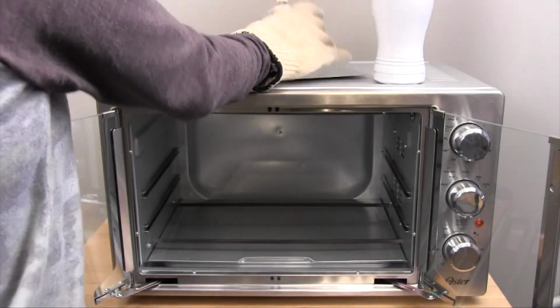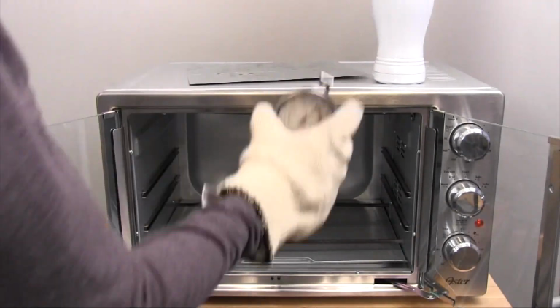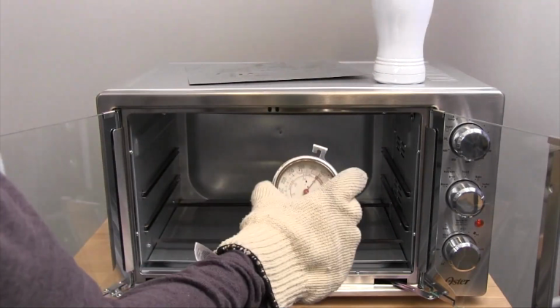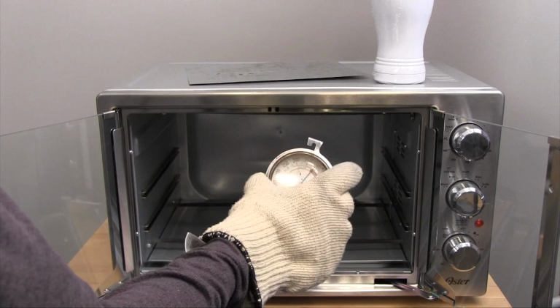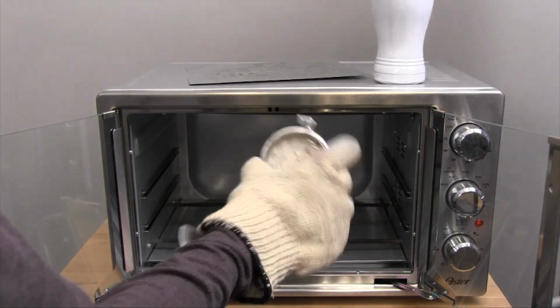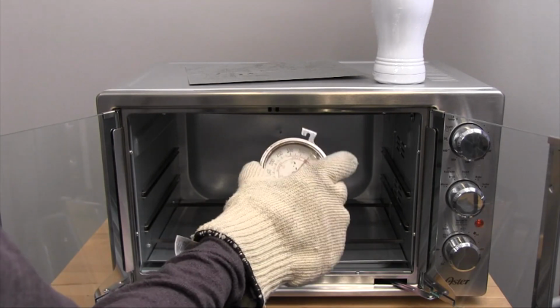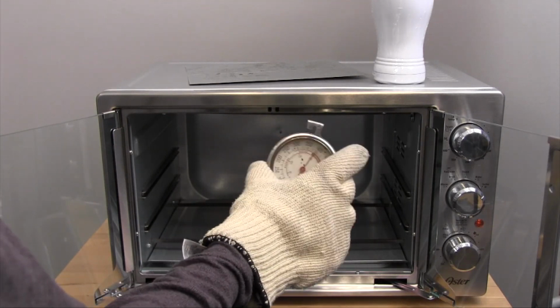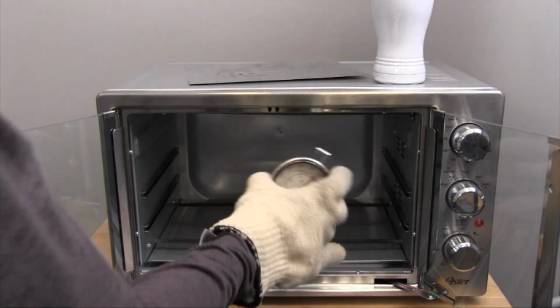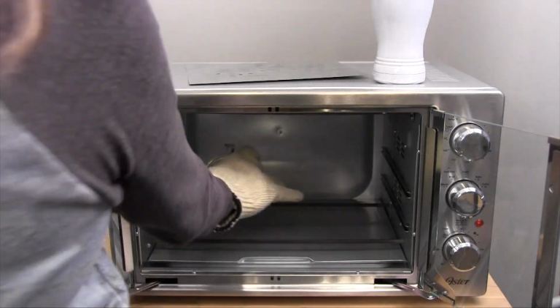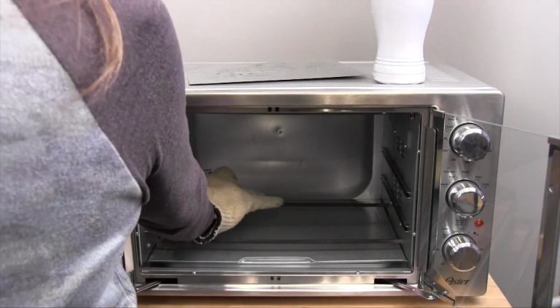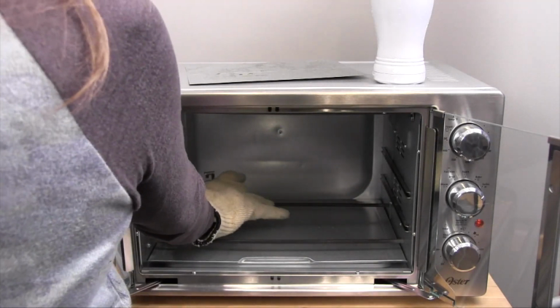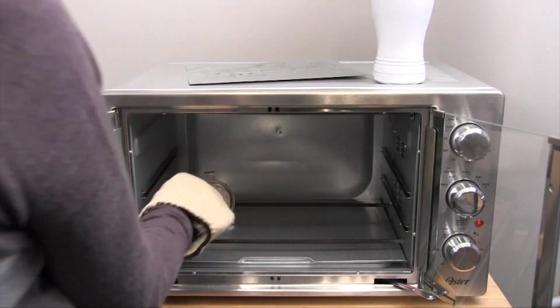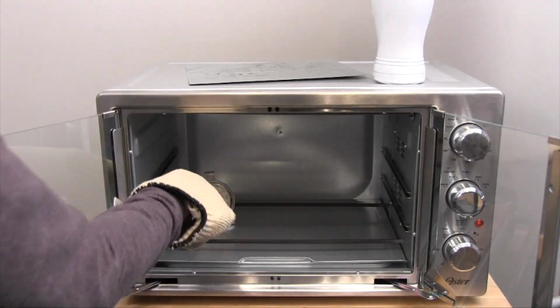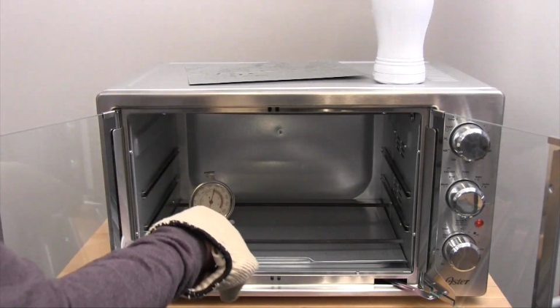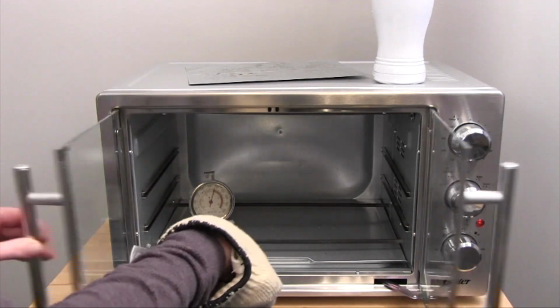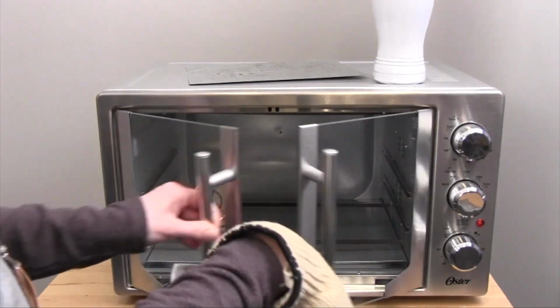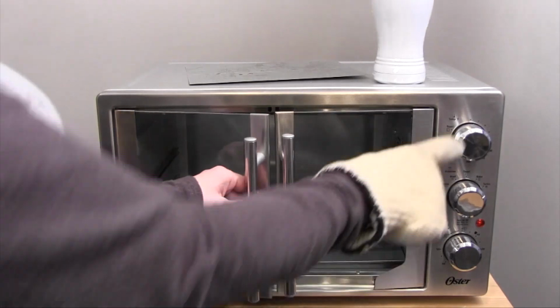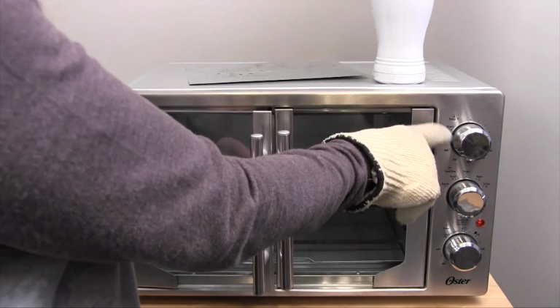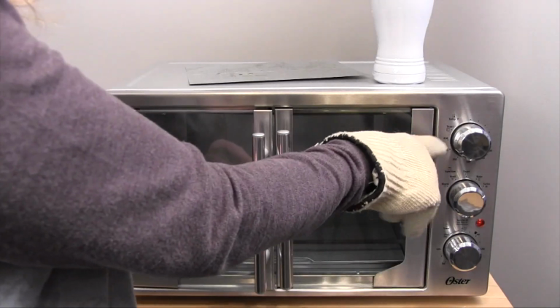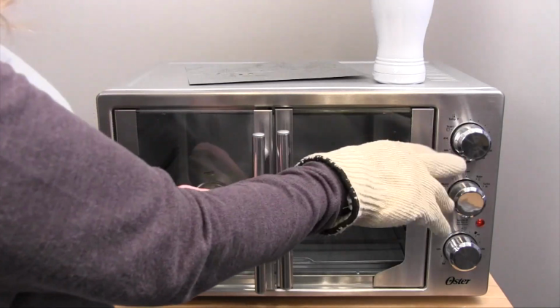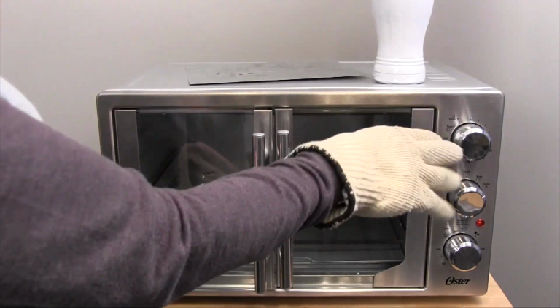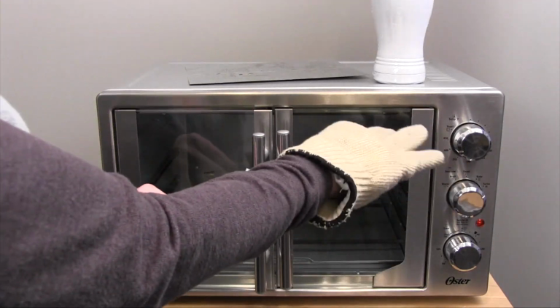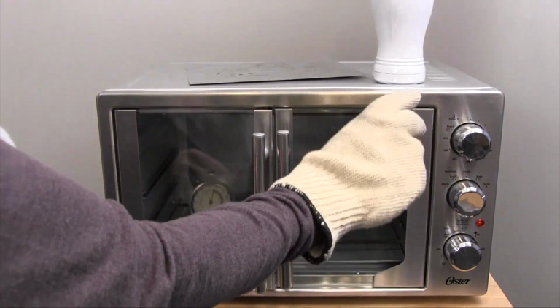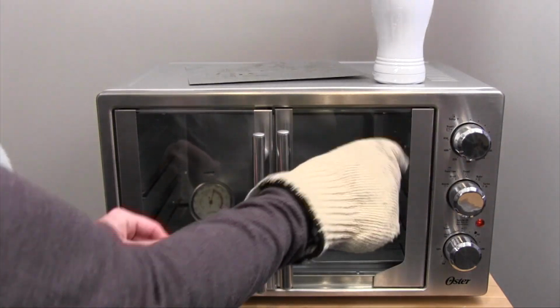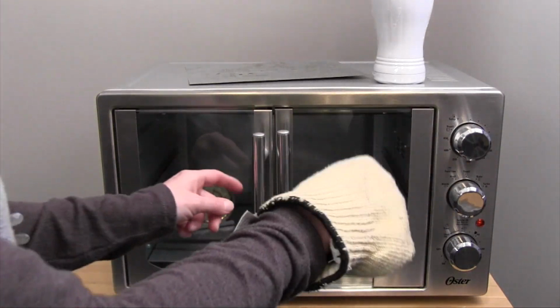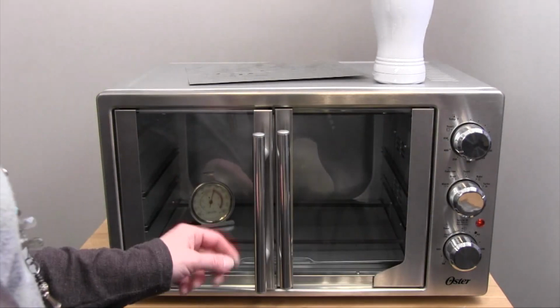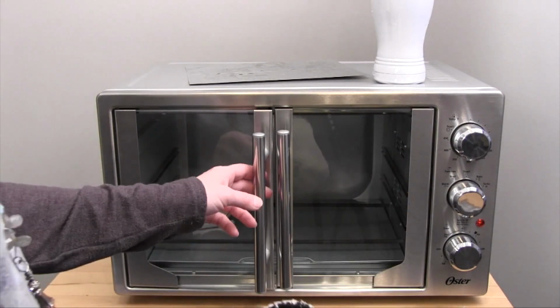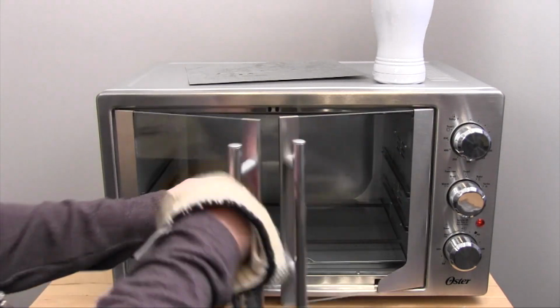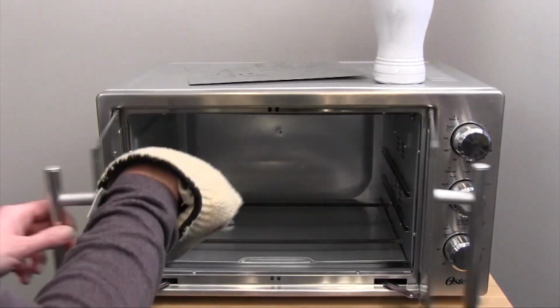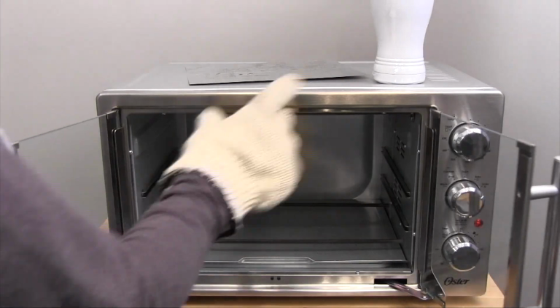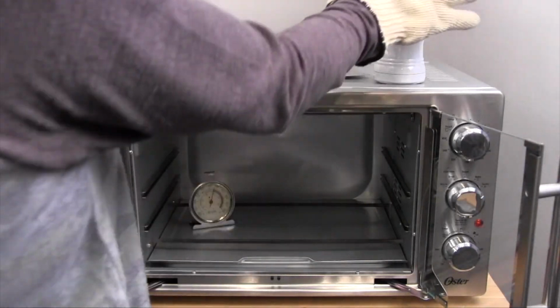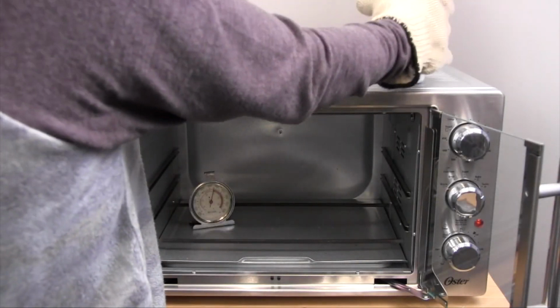It's always good to have a thermostat in there. That way you always know what your temperature is, because with our dial it's sometimes hard to know if it'll be dialed in to the right temp. So have a thermostat in your oven.